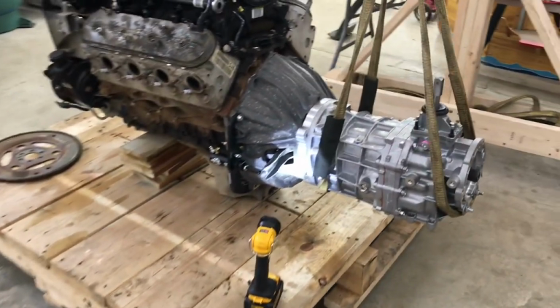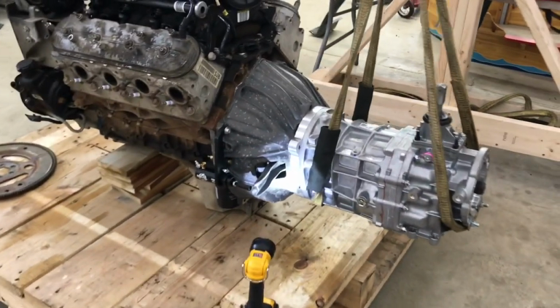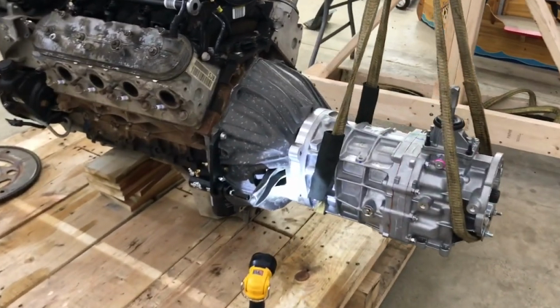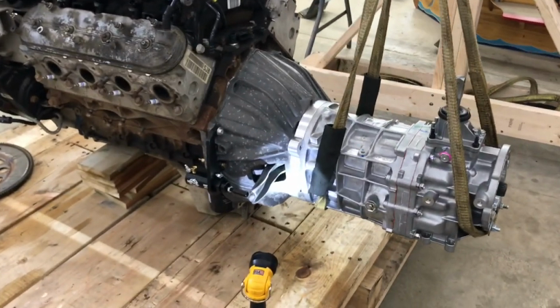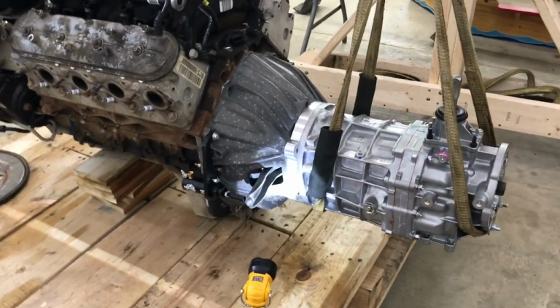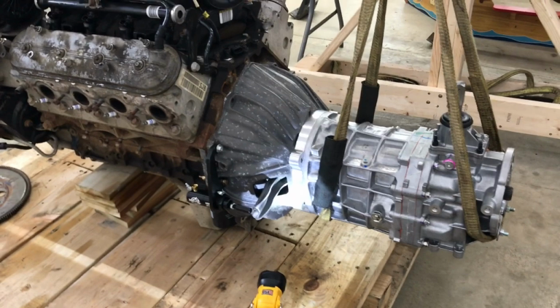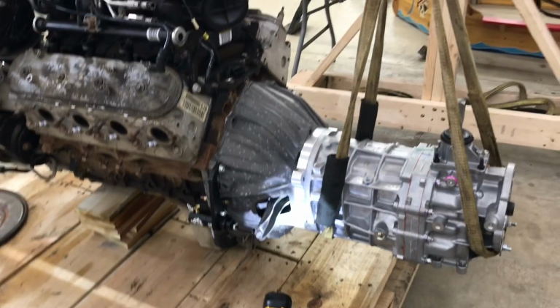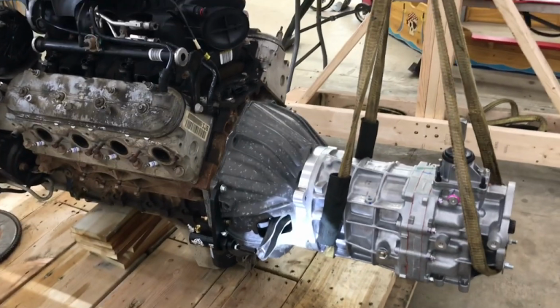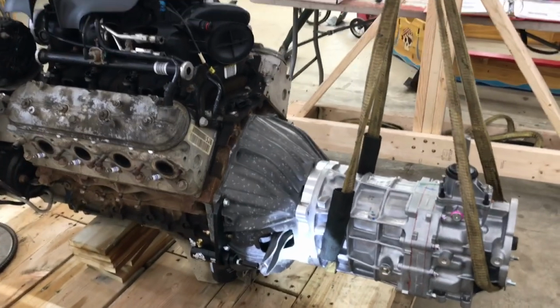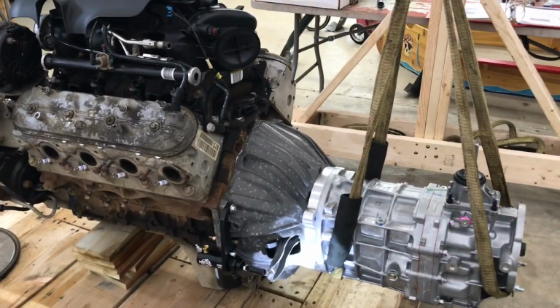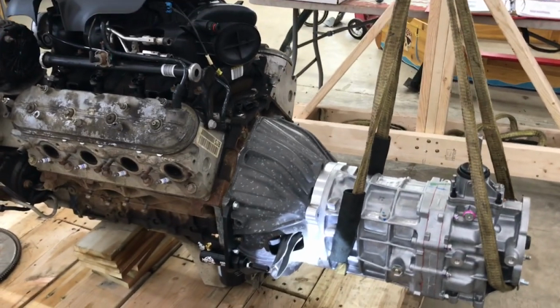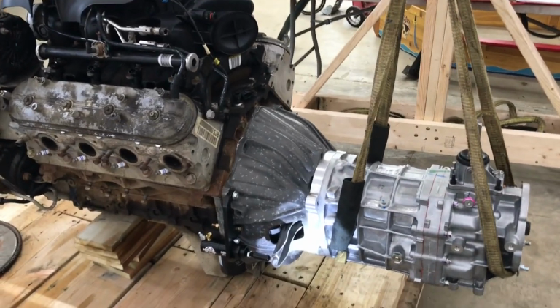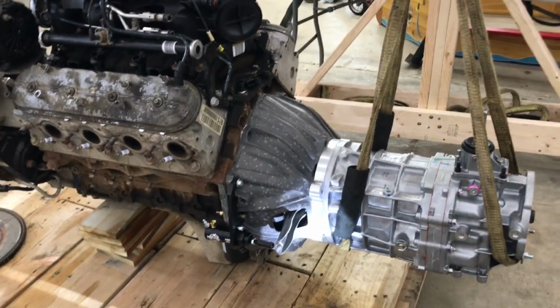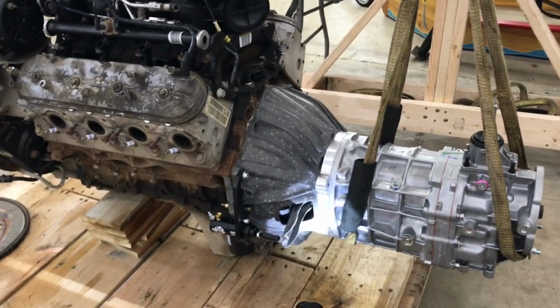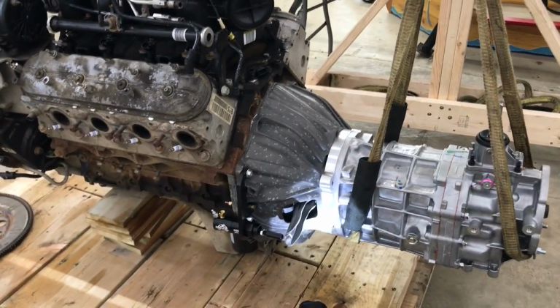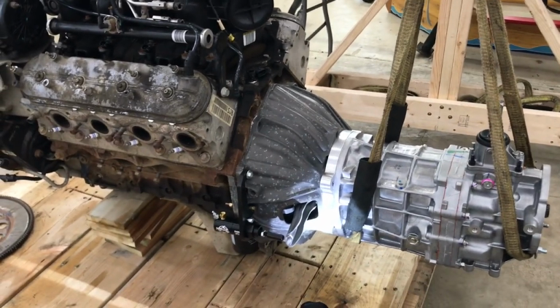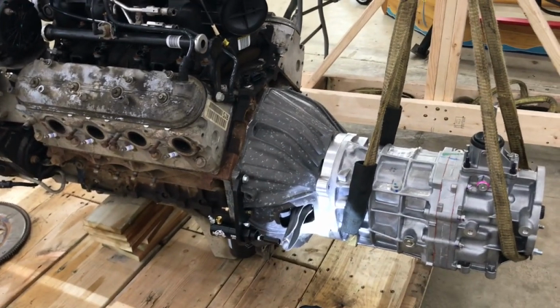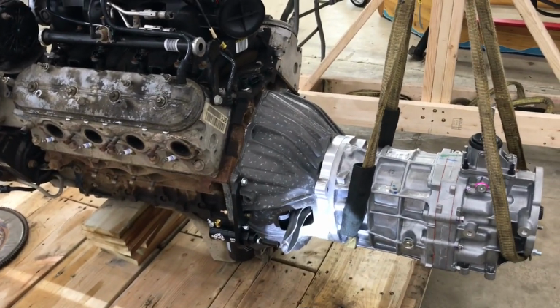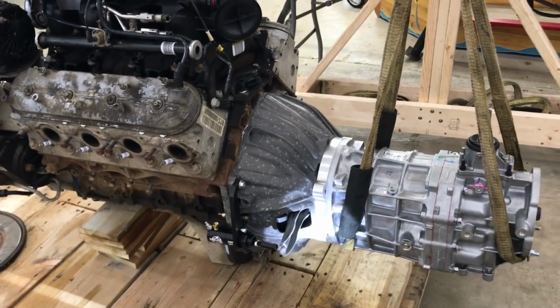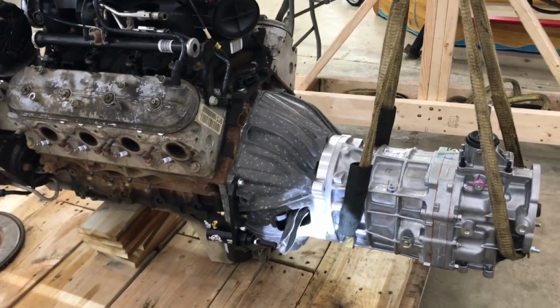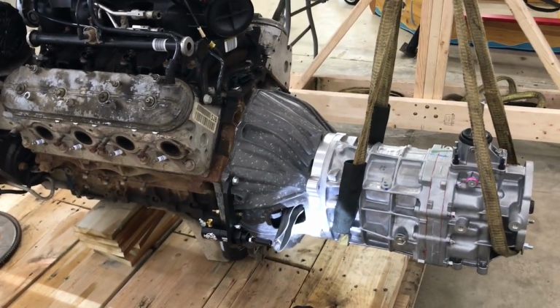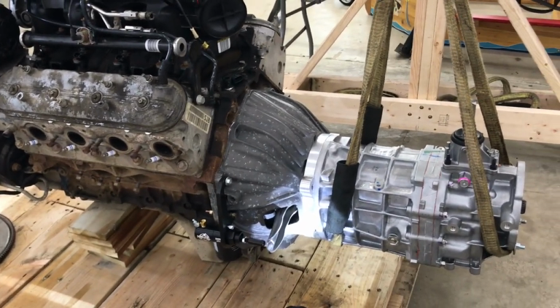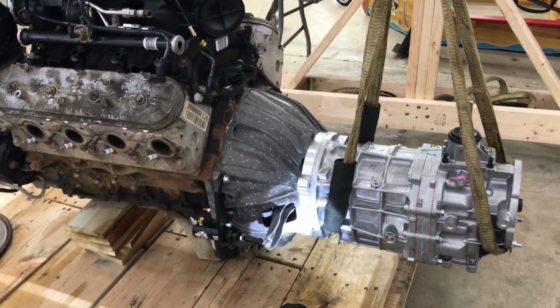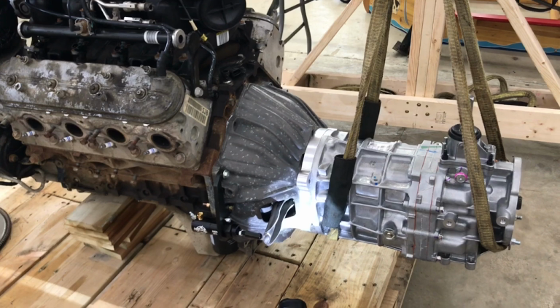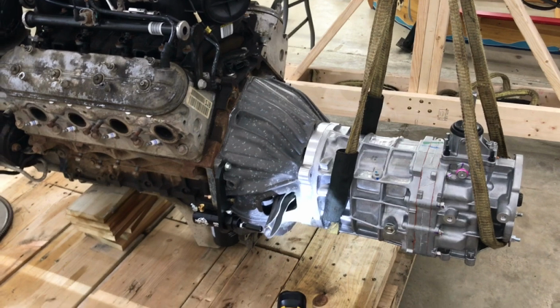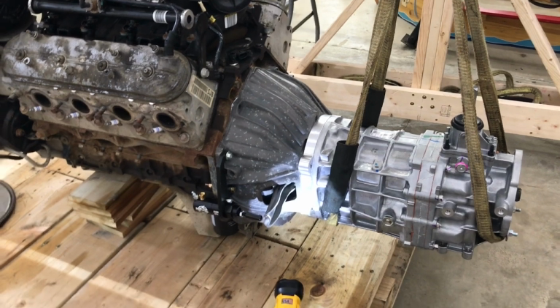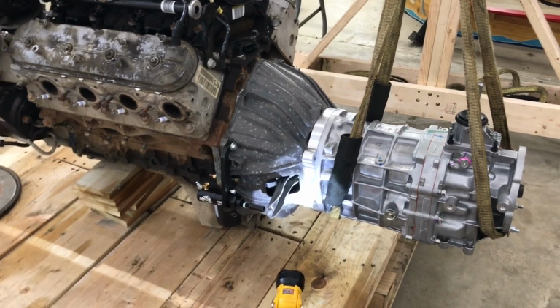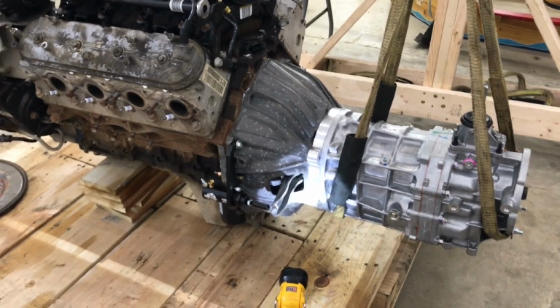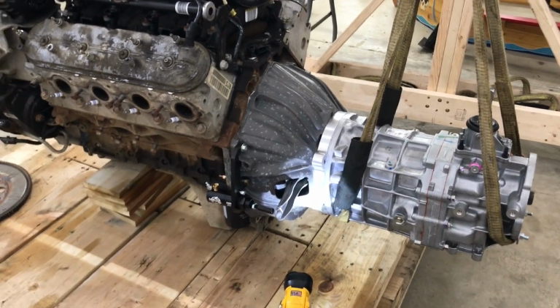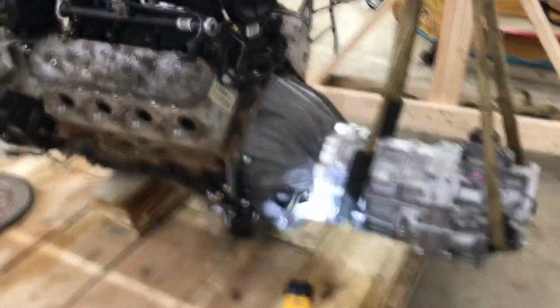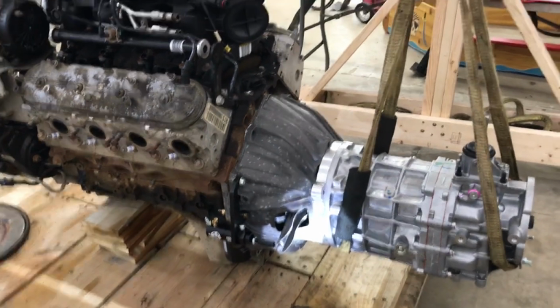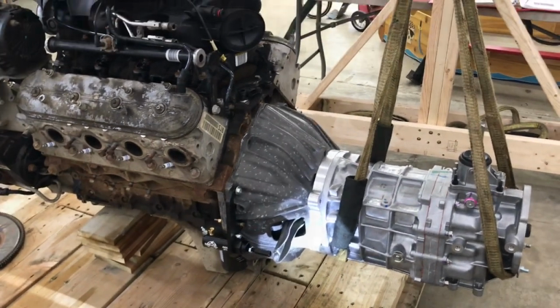If you have any questions about how this AX15 bolts up to an LS, just let me know — don't hesitate to ask. I'd be happy to help you out.